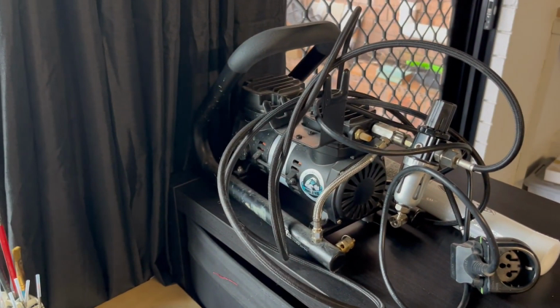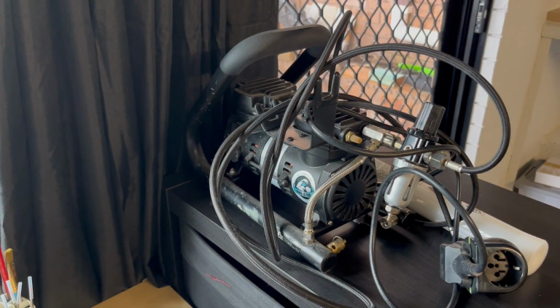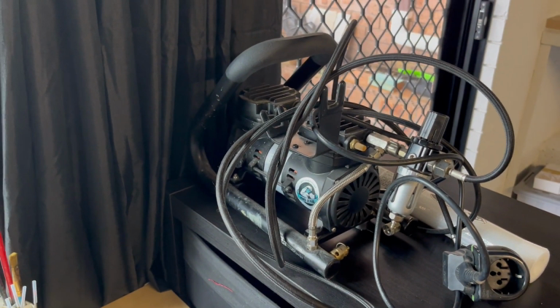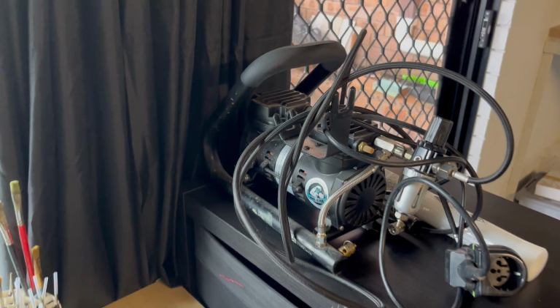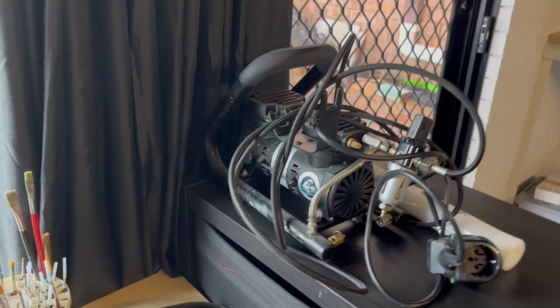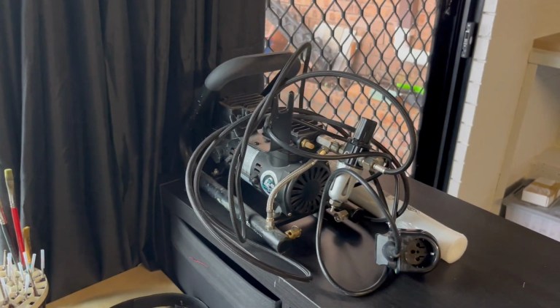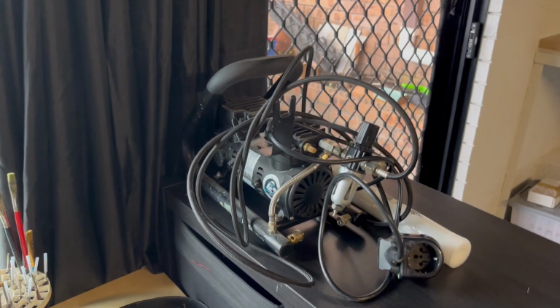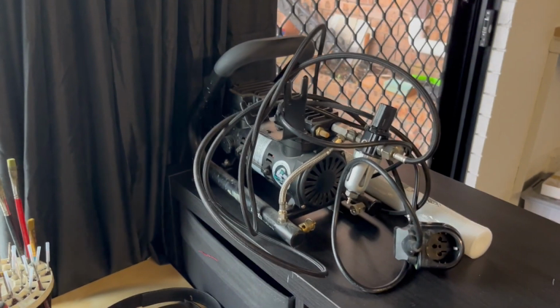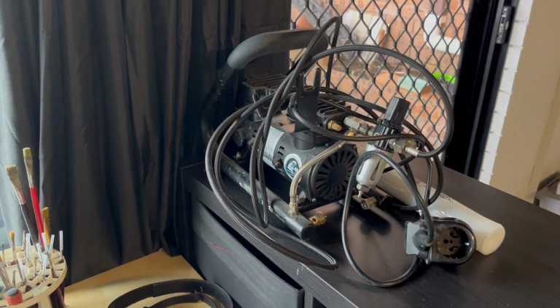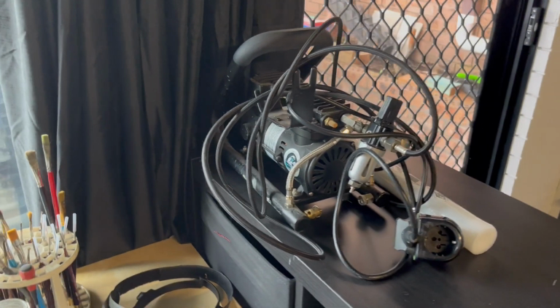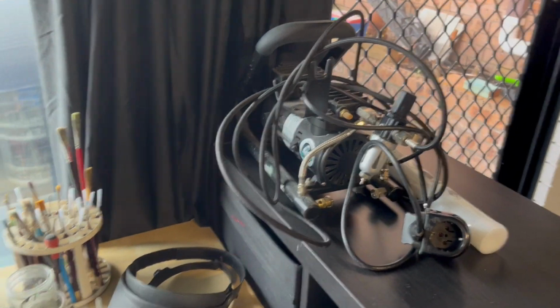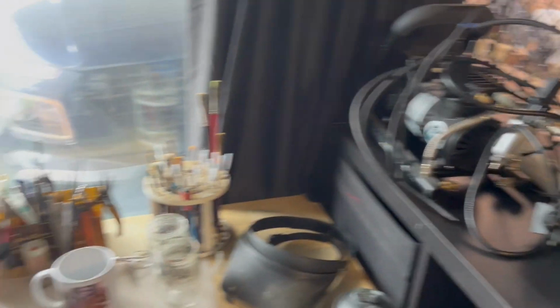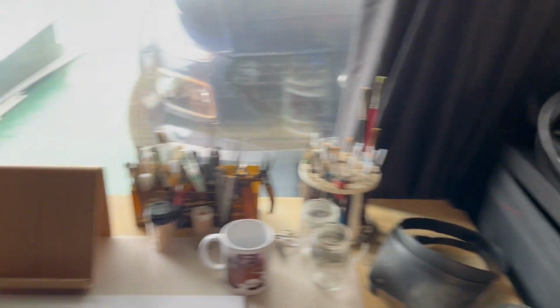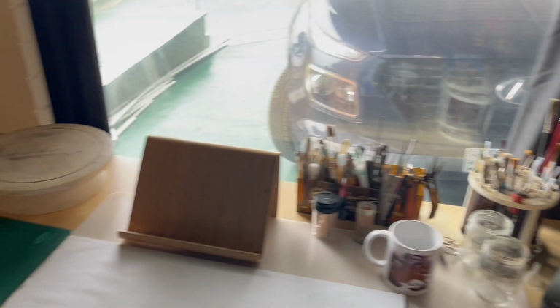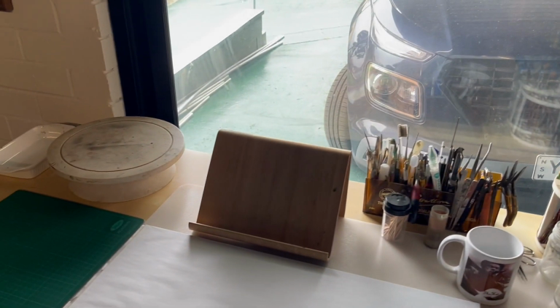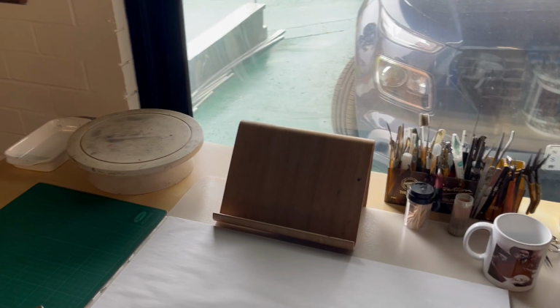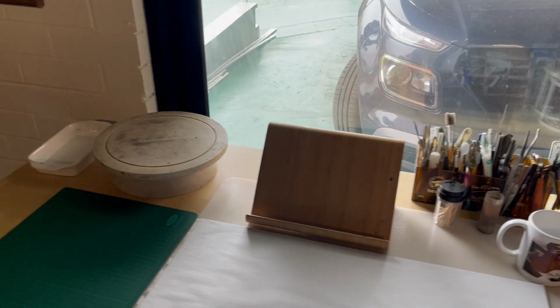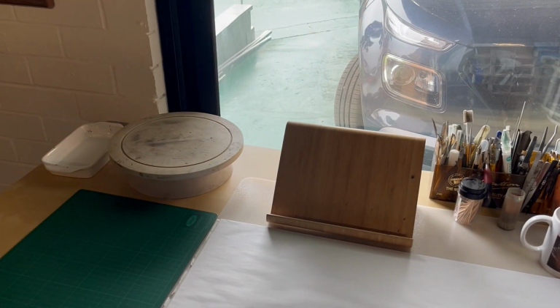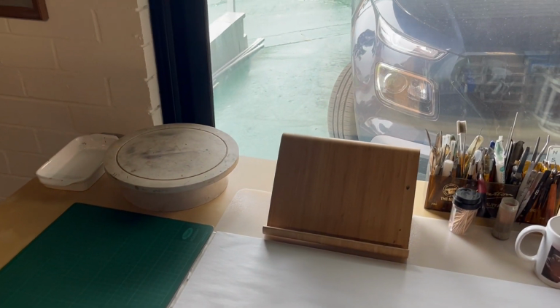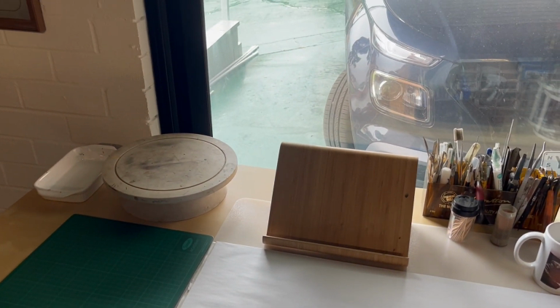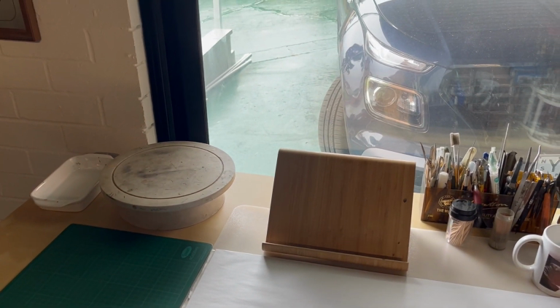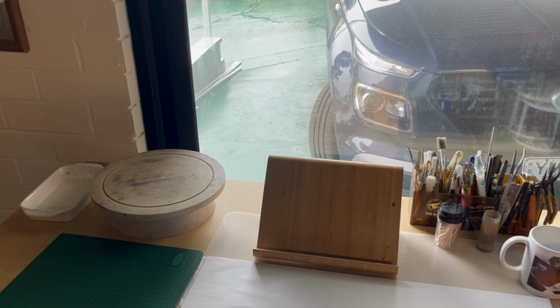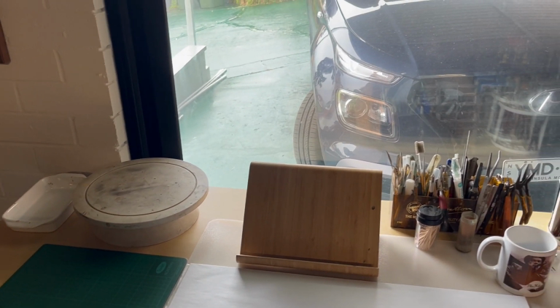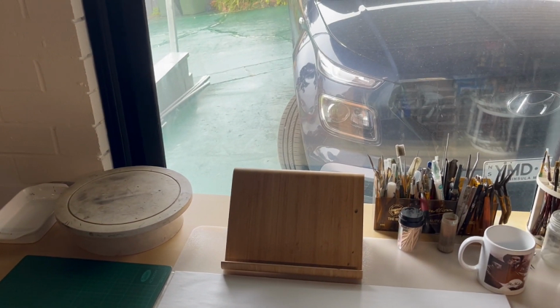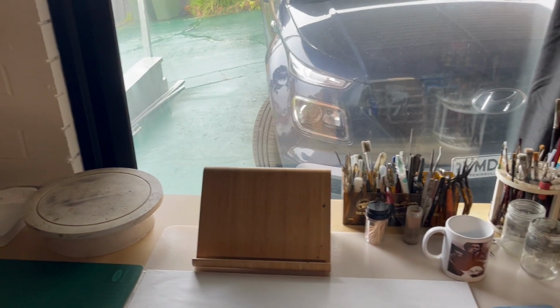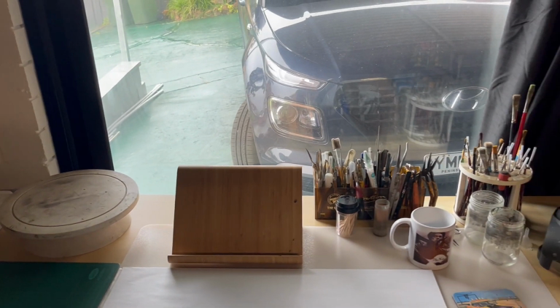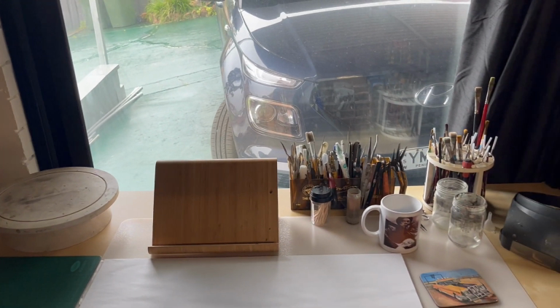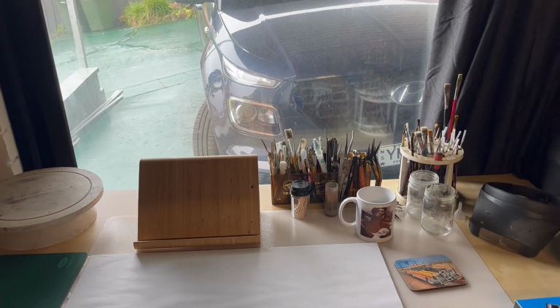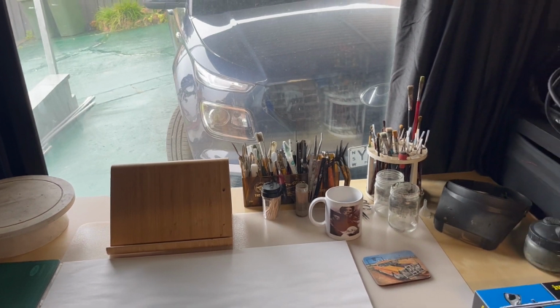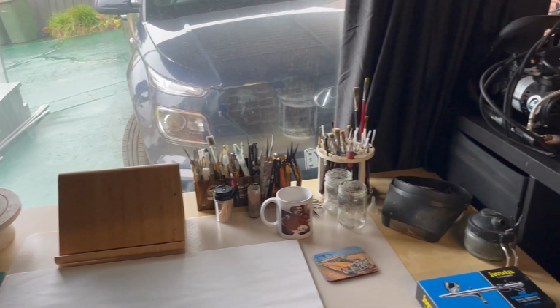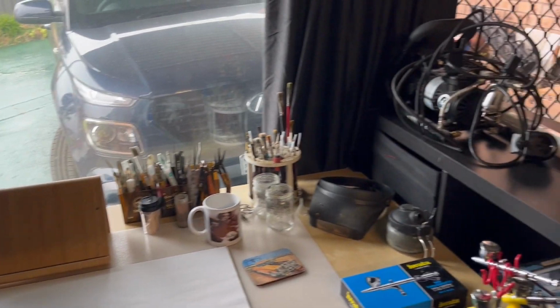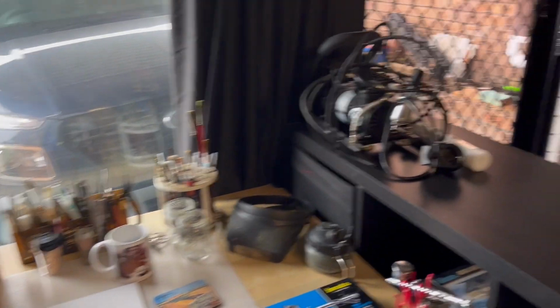I haven't hooked the compressor up yet, but it's been close to a year since I've been able to do any kind of regular modeling work, so it's fantastic to get back to this again with everything out of storage.